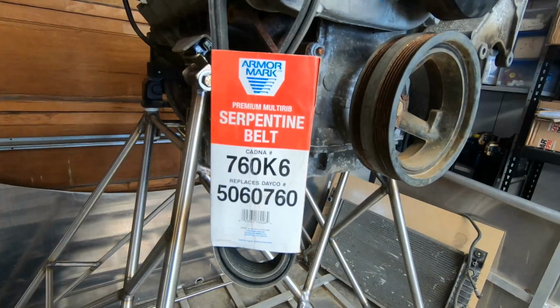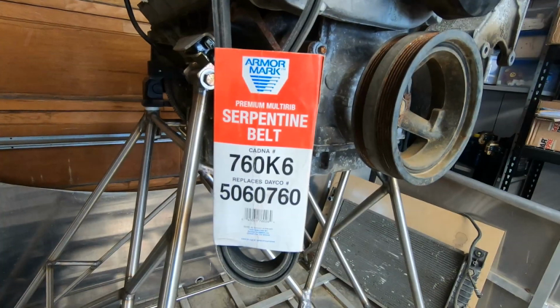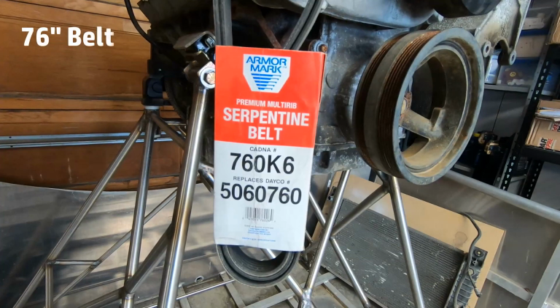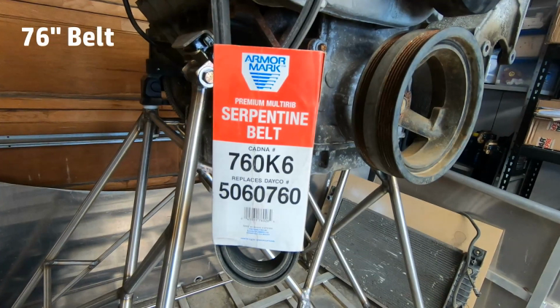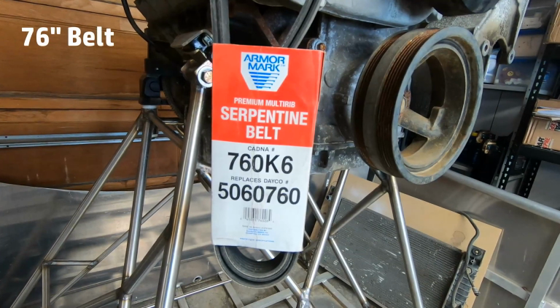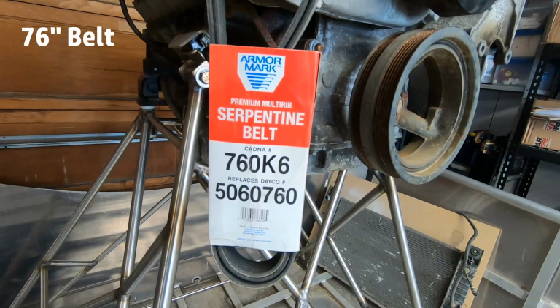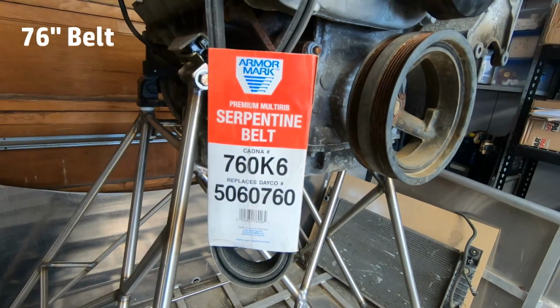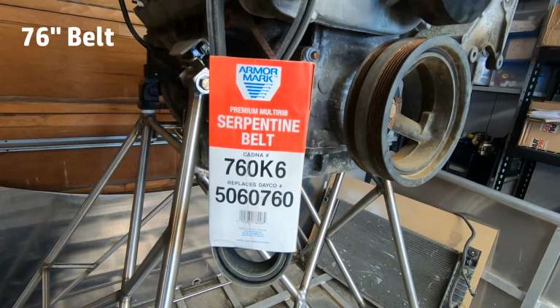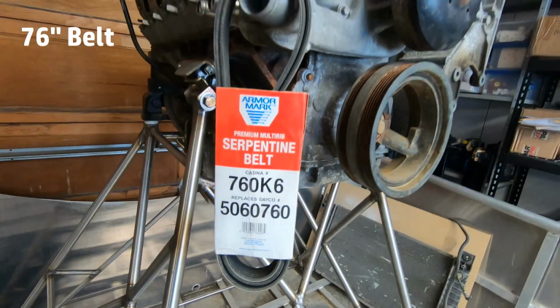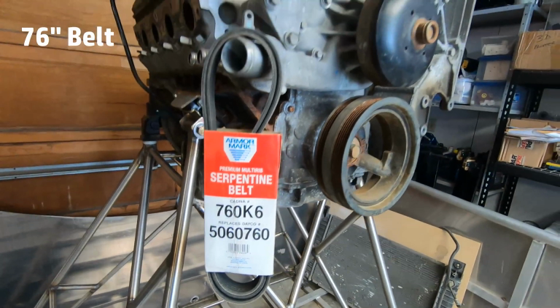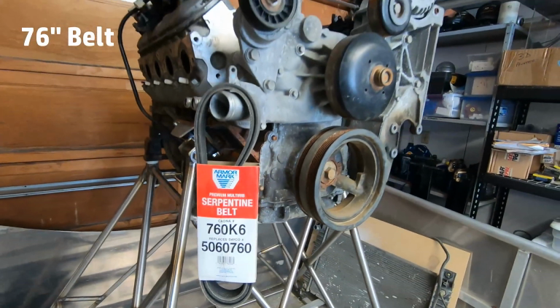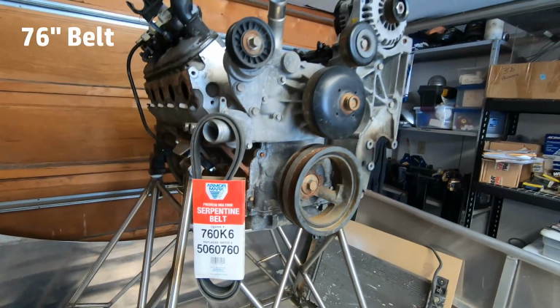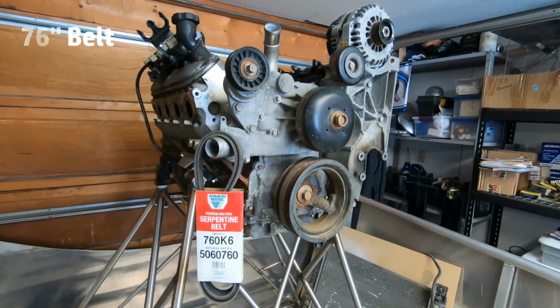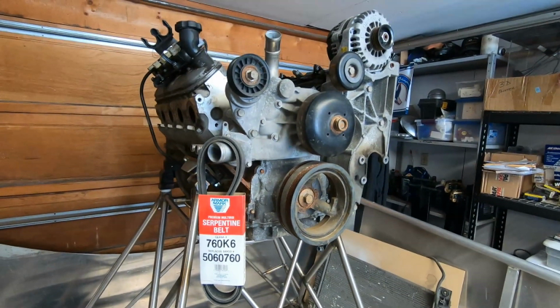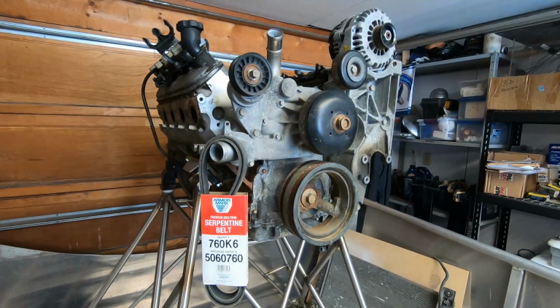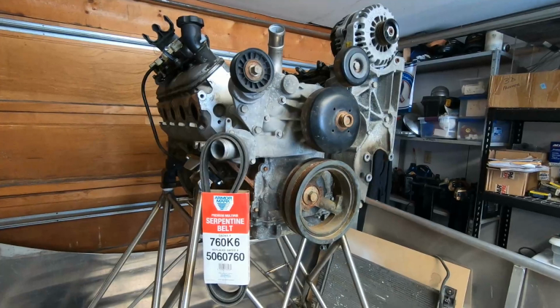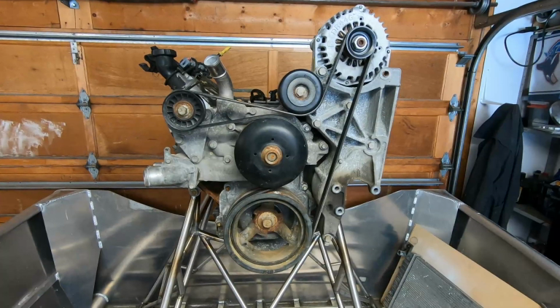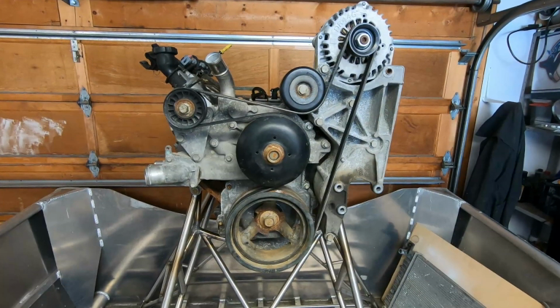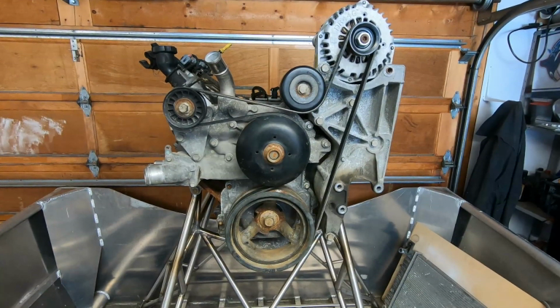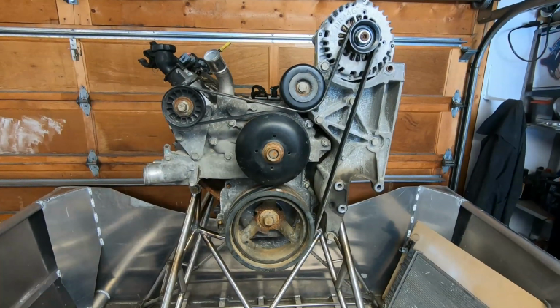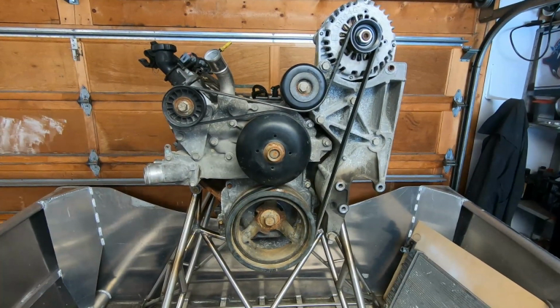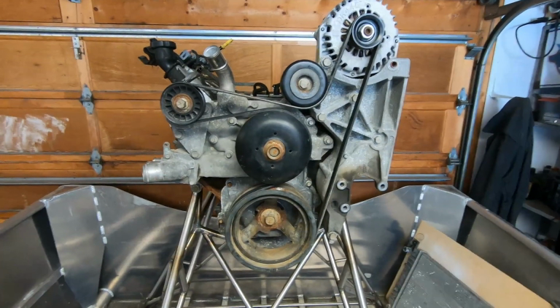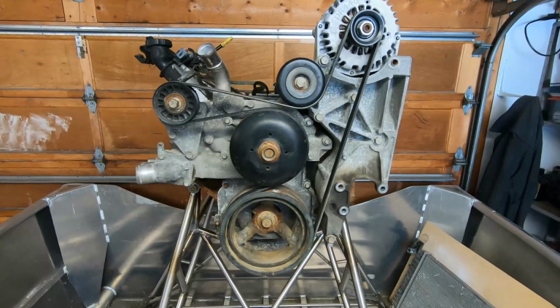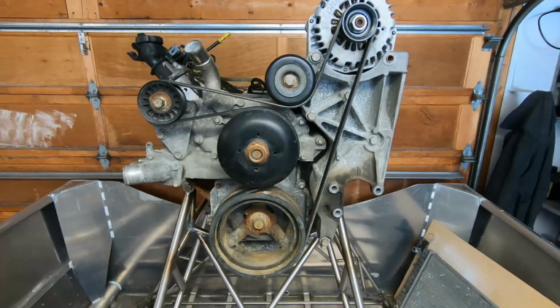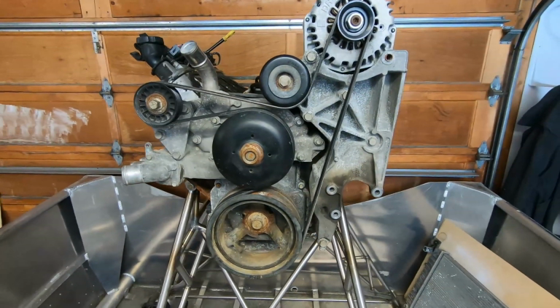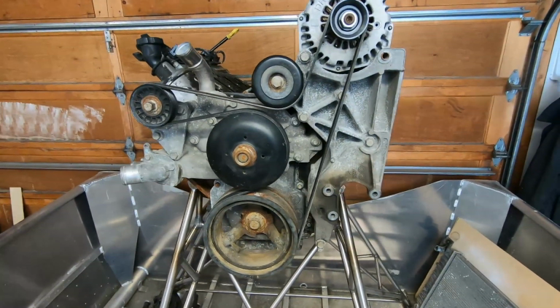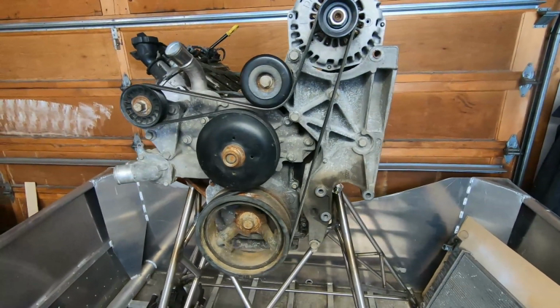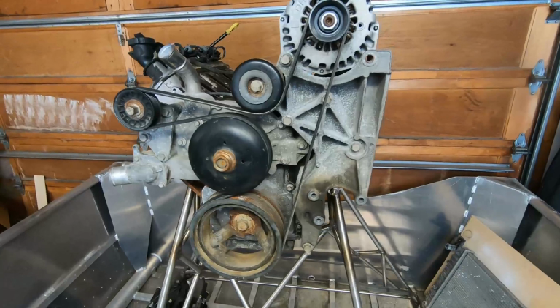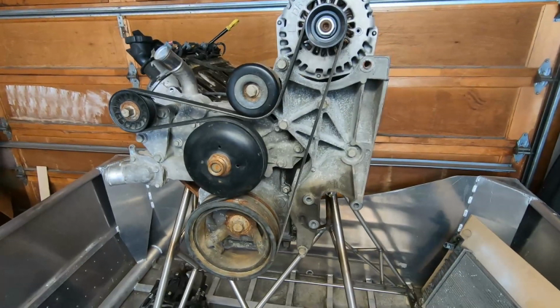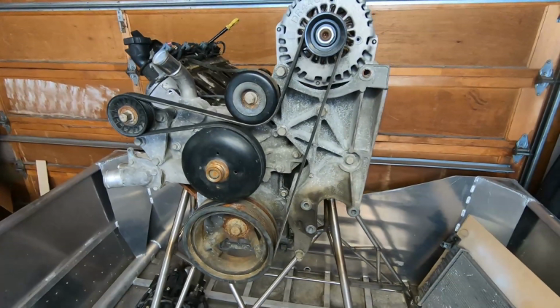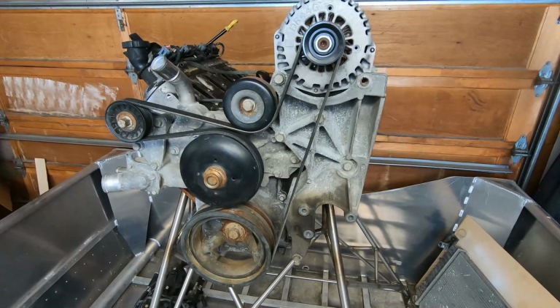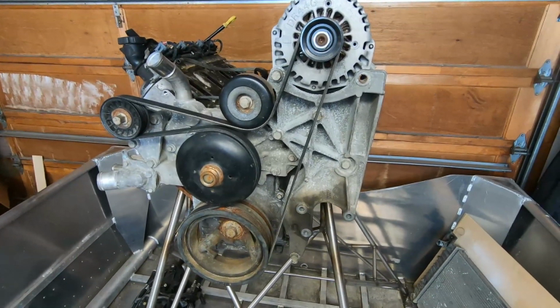To do a power steering delete on a 5.3, you need to change it to a 76-inch belt. This is how it lays out — it's pretty quick, pretty easy. I'm also going to change both those side pulleys as preventative maintenance.